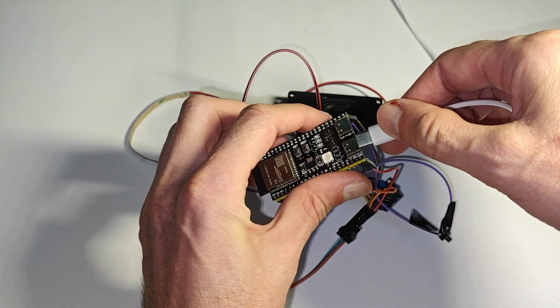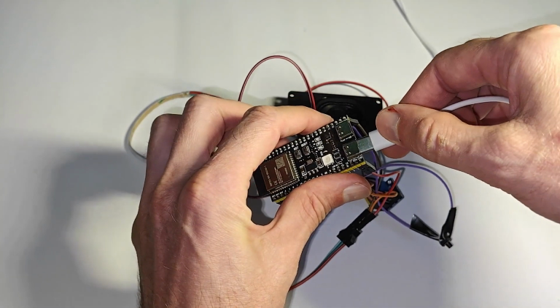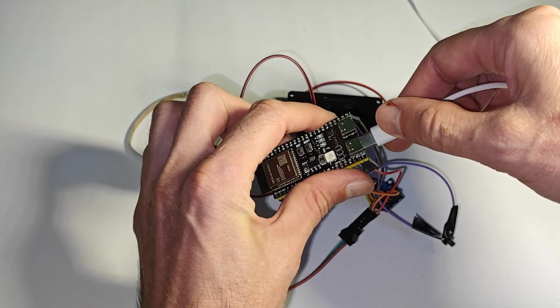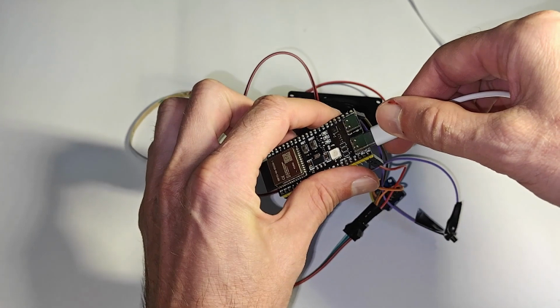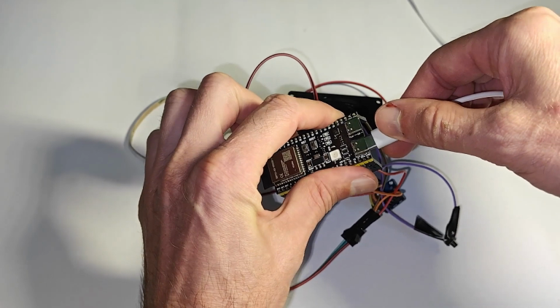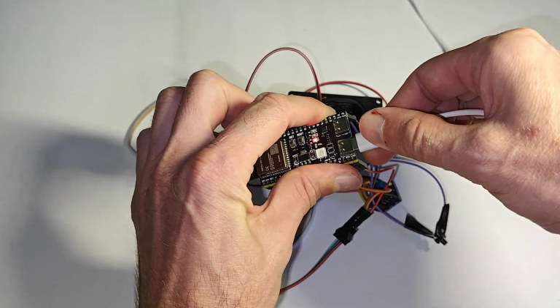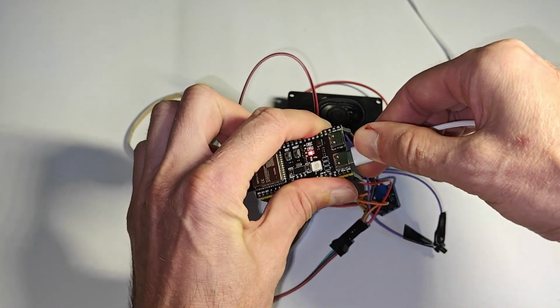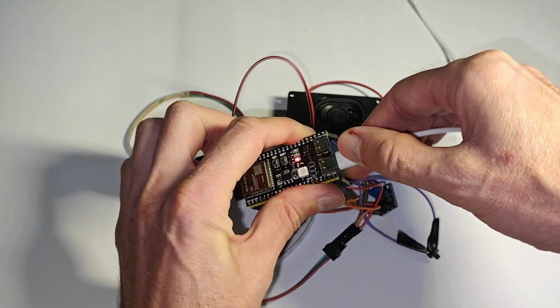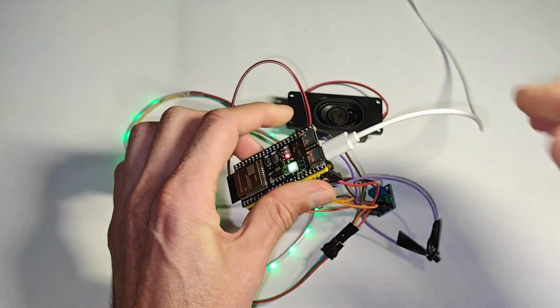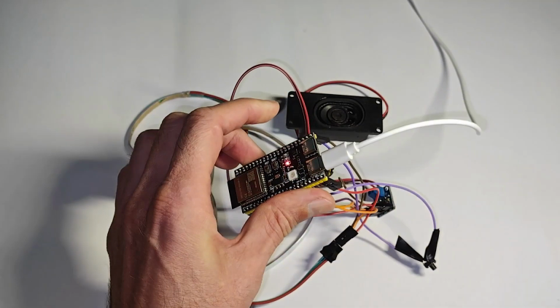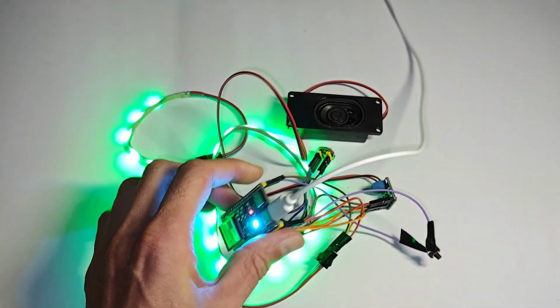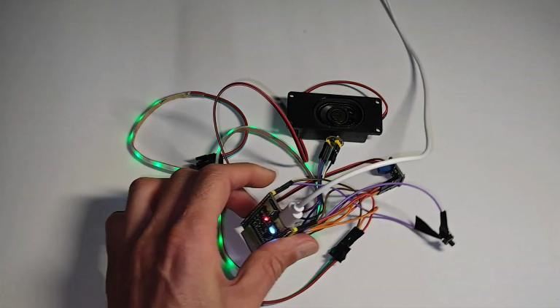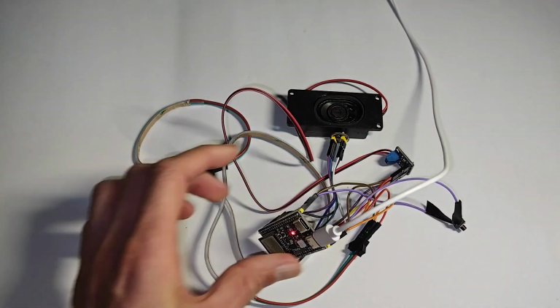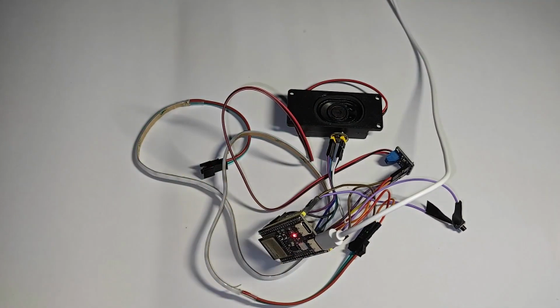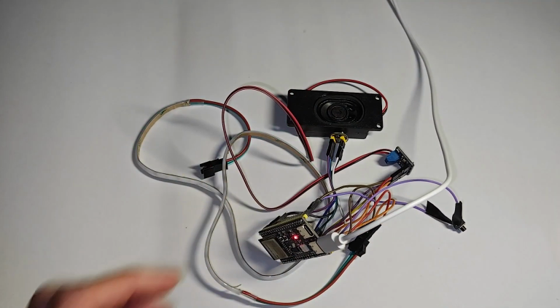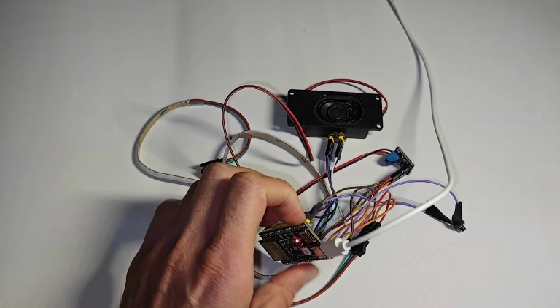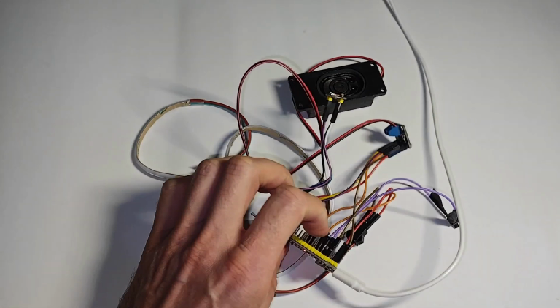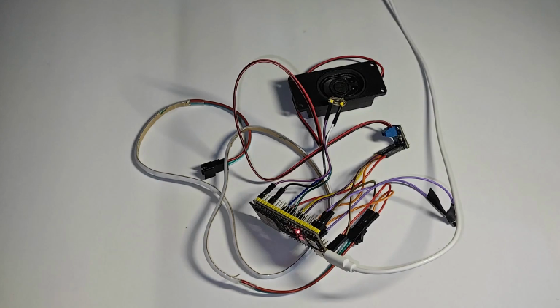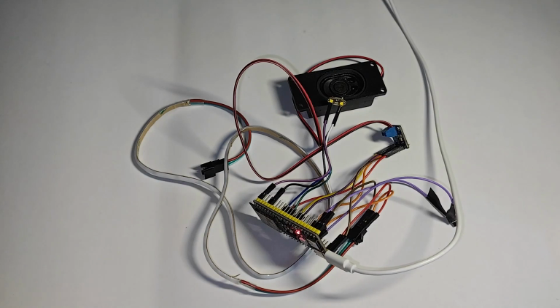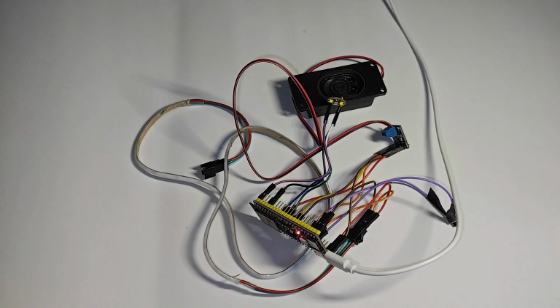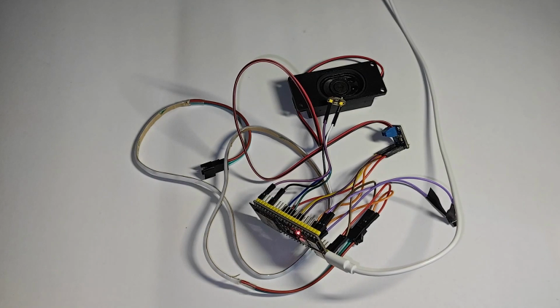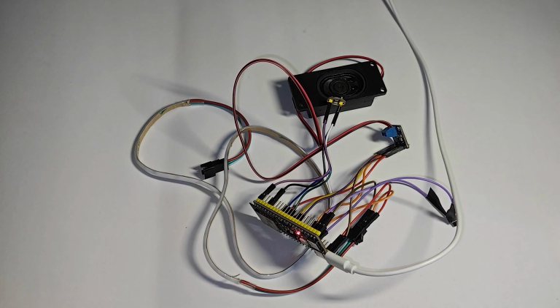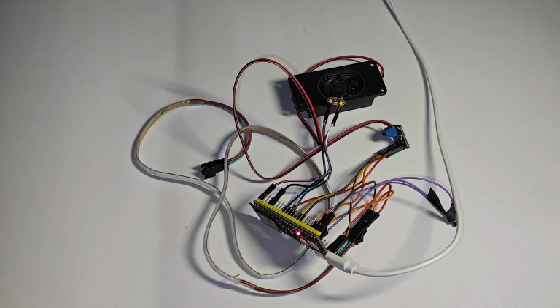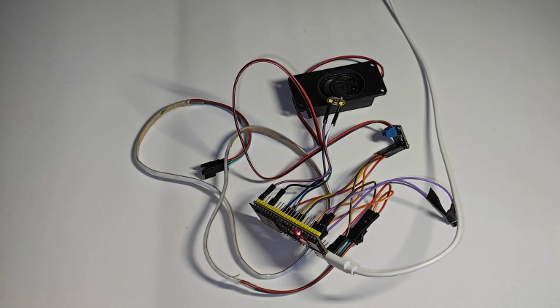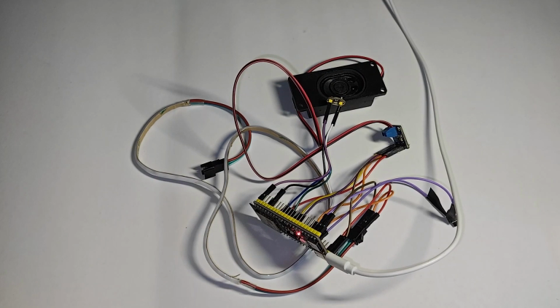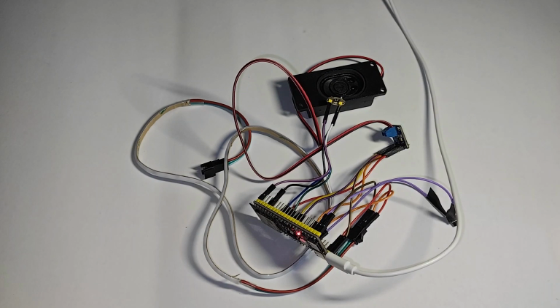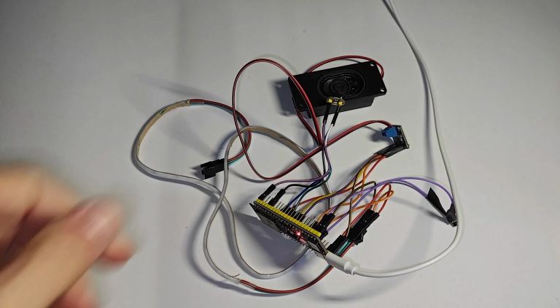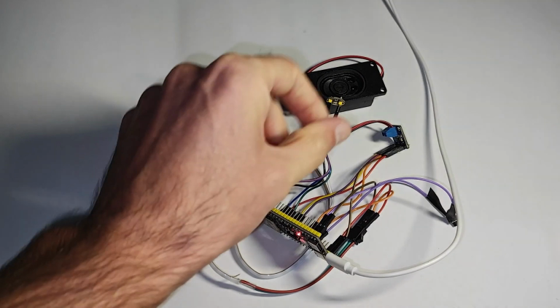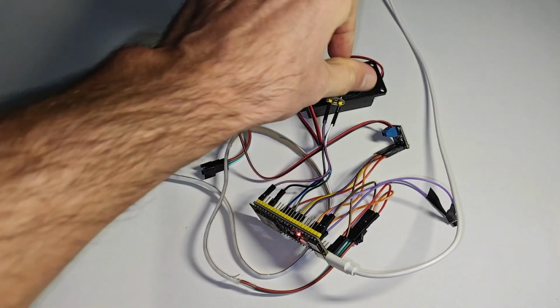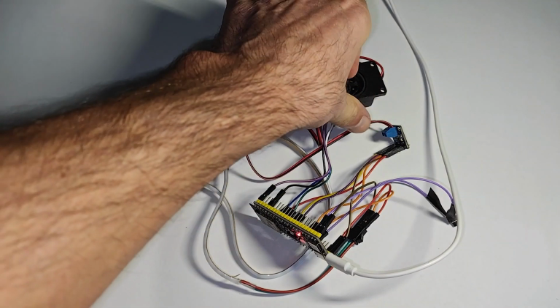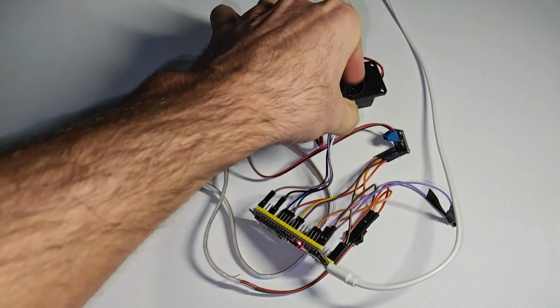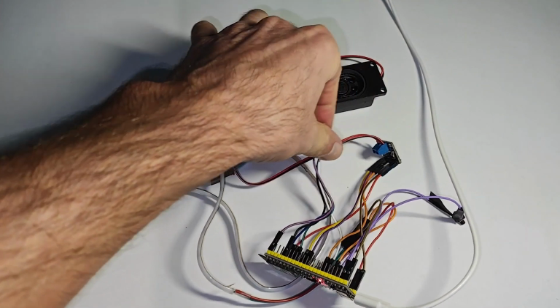Welcome to a new project. Today I will create a voice assistant. I saw a clip on YouTube and decided to make one myself. The clip from which I was inspired is in the description.